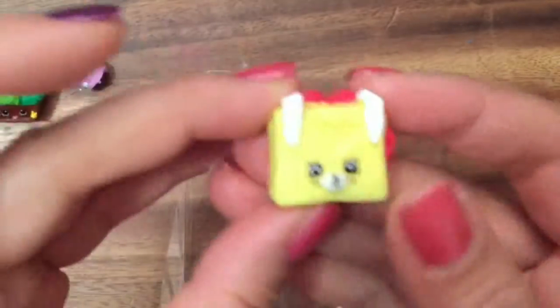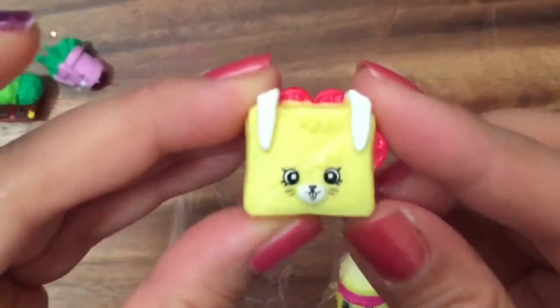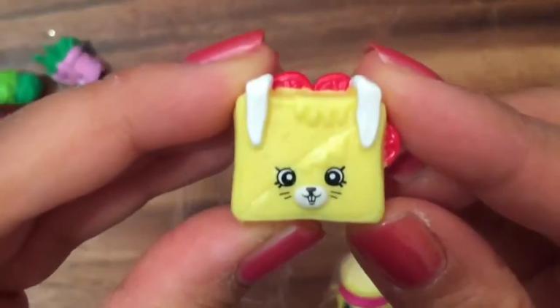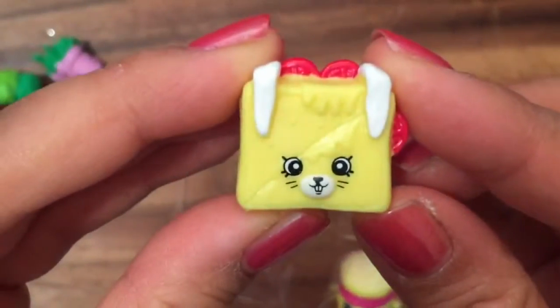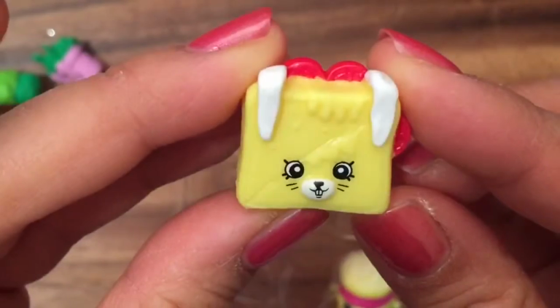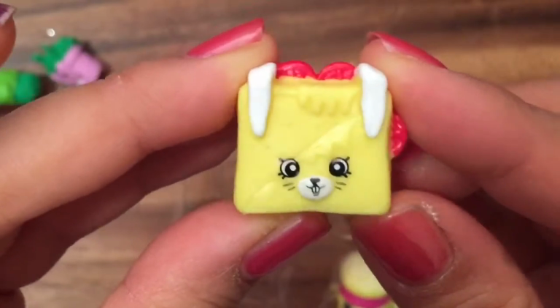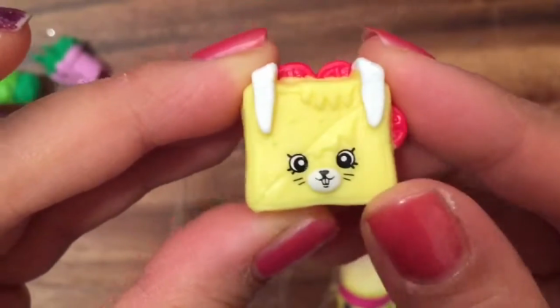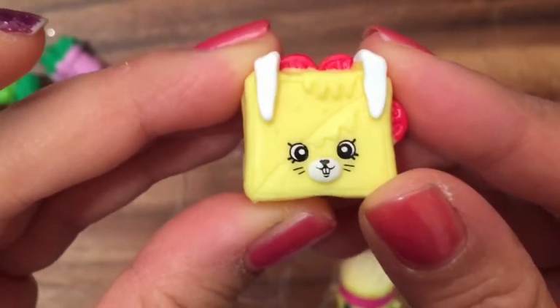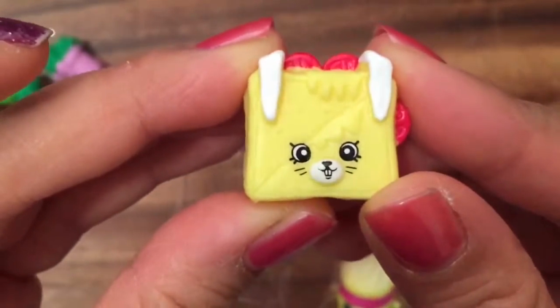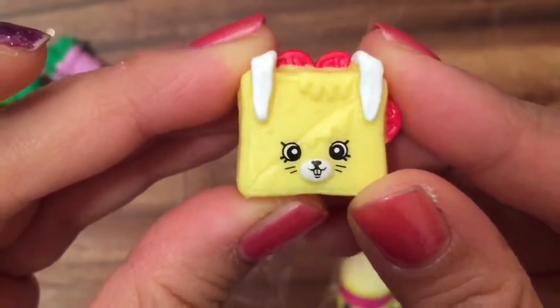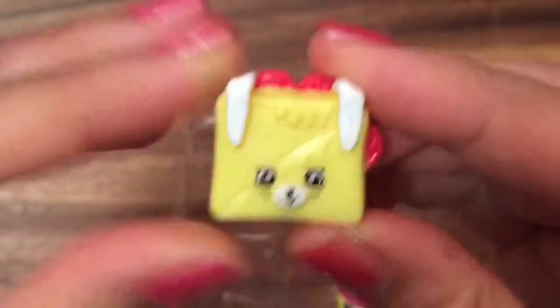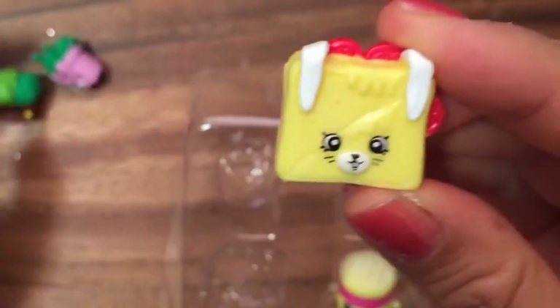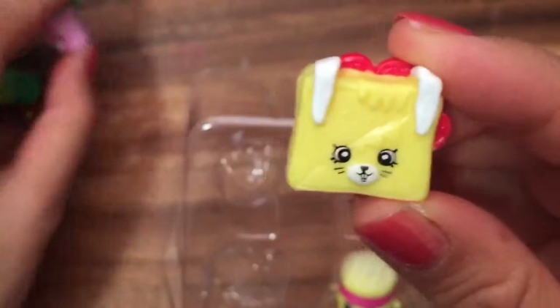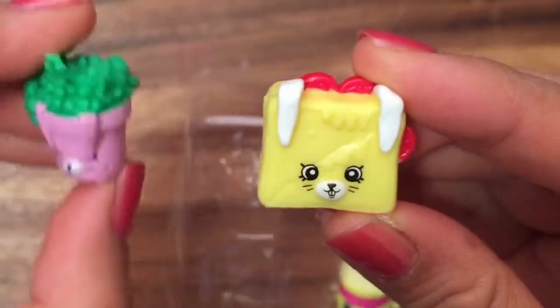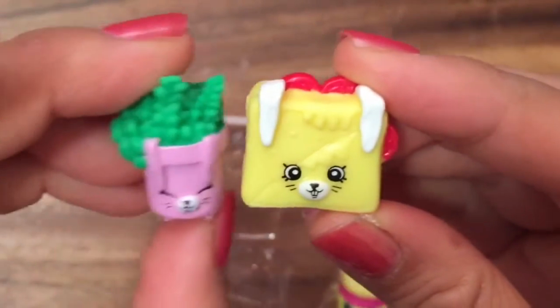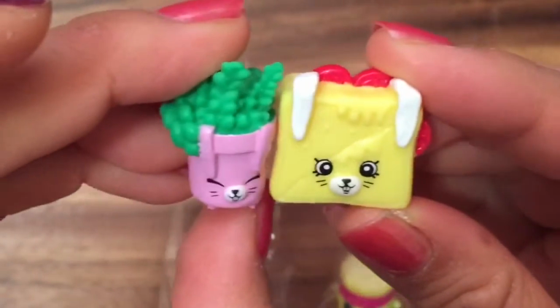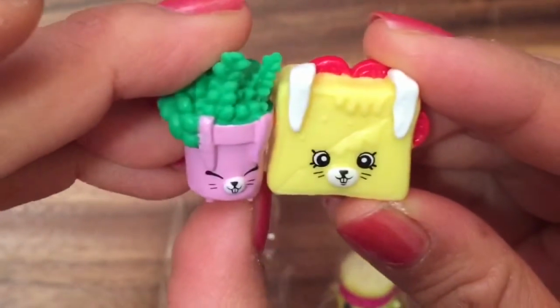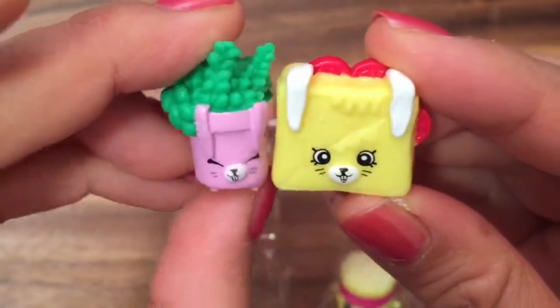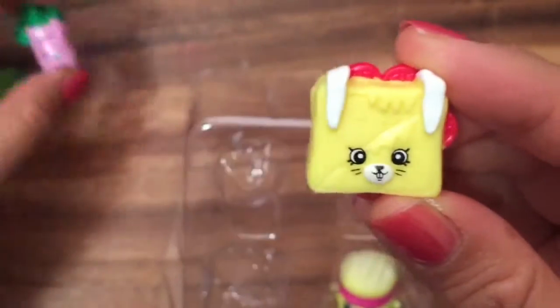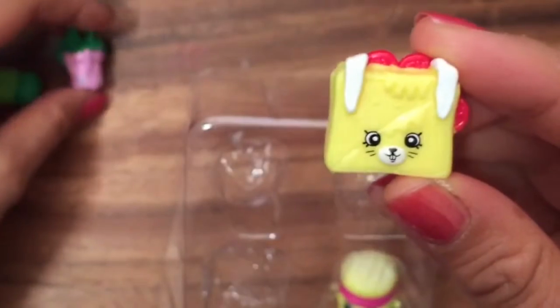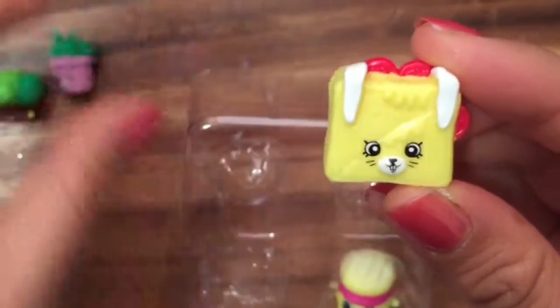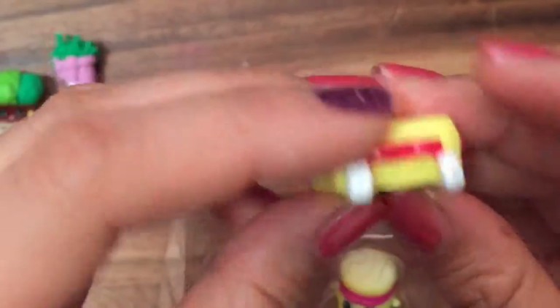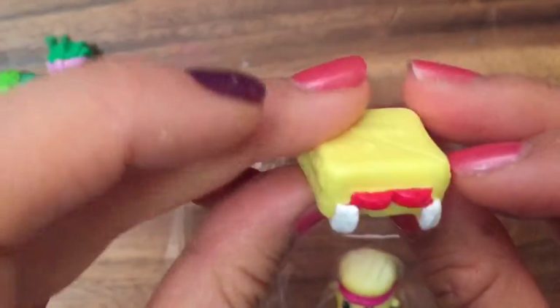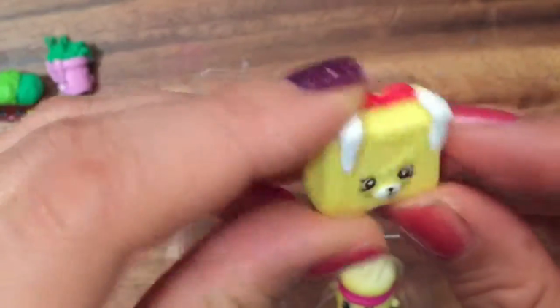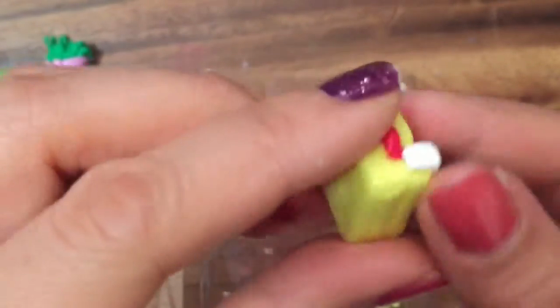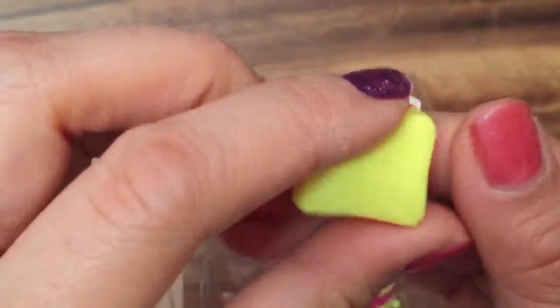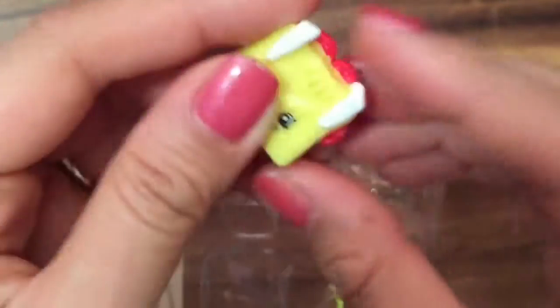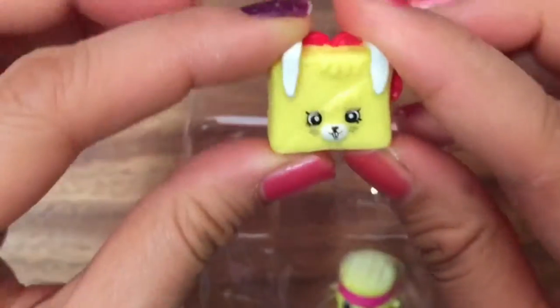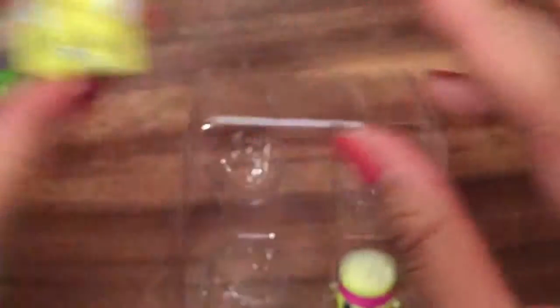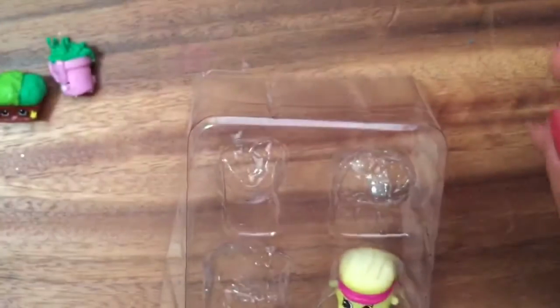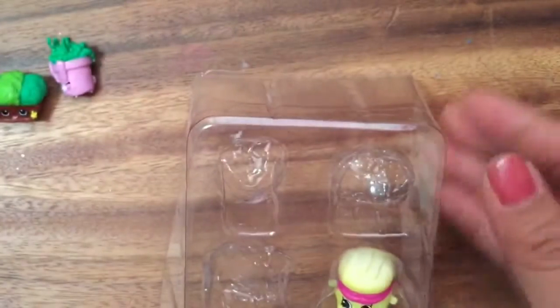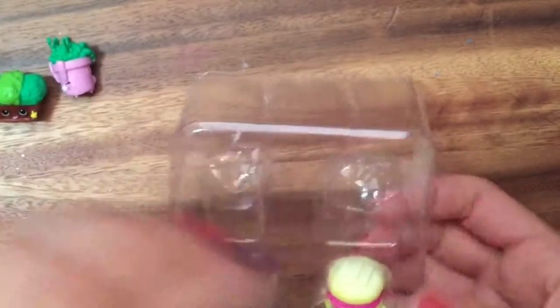We have Tasty Toast, and this is another petkin, so she's also a bunny with the little bunny ears. And she has tomatoes, and she's a sandwich. We actually opened up another one of her in a different color.